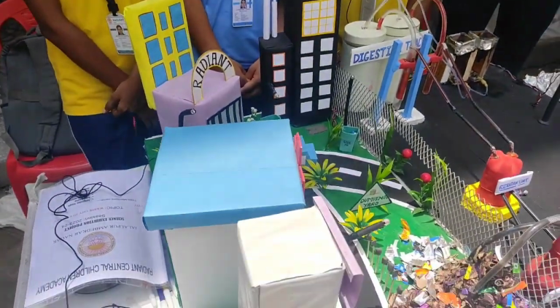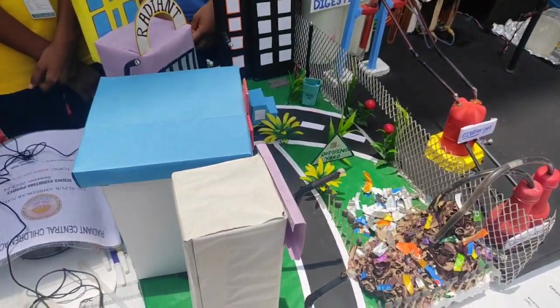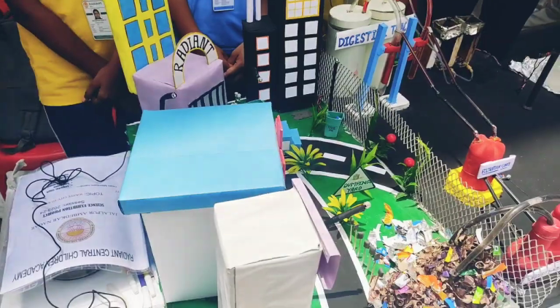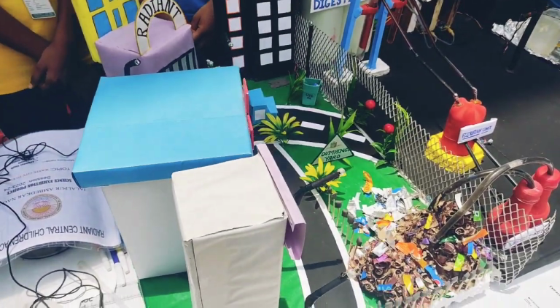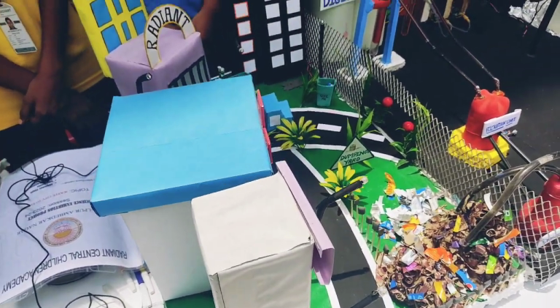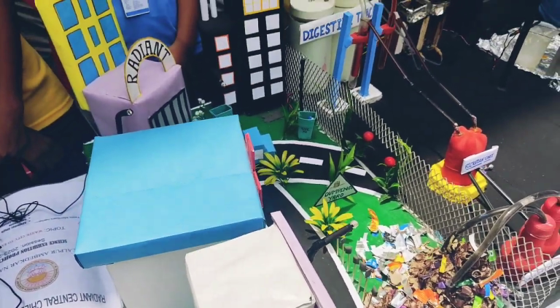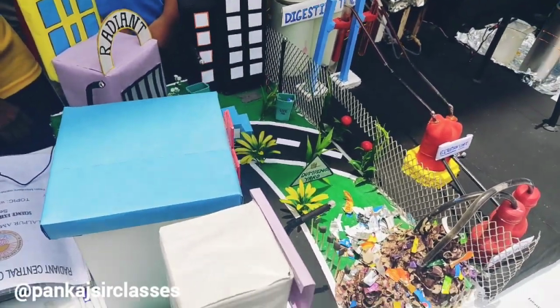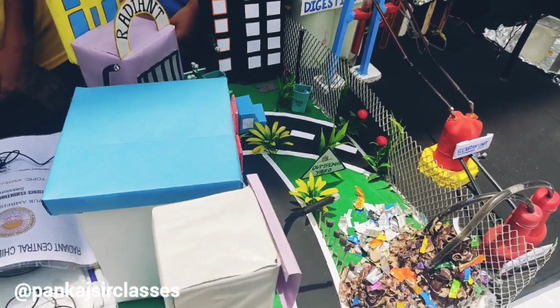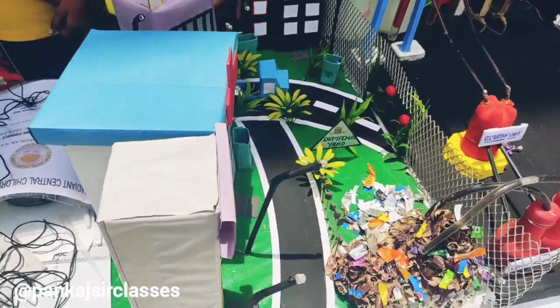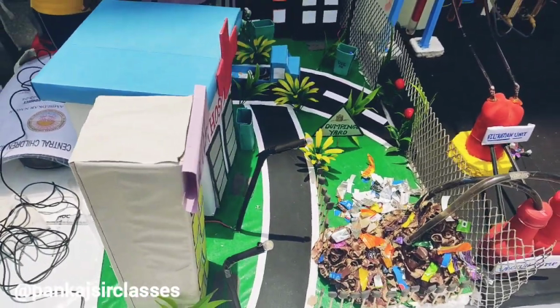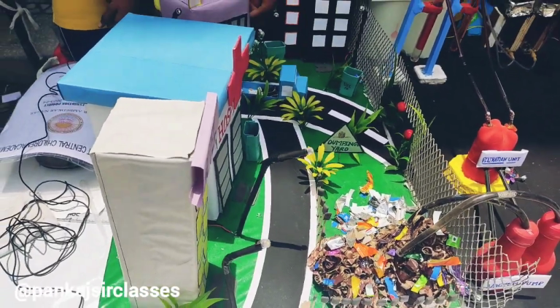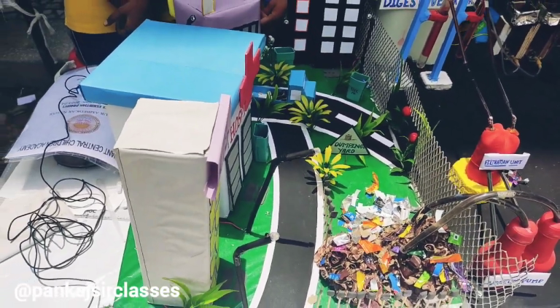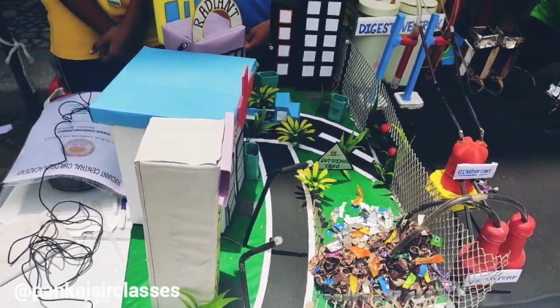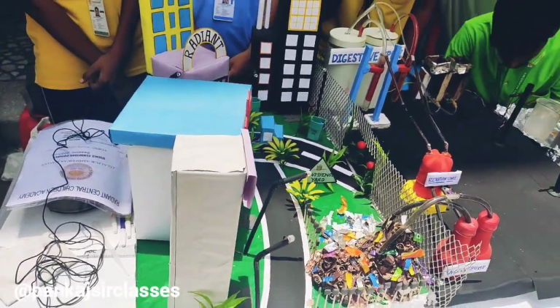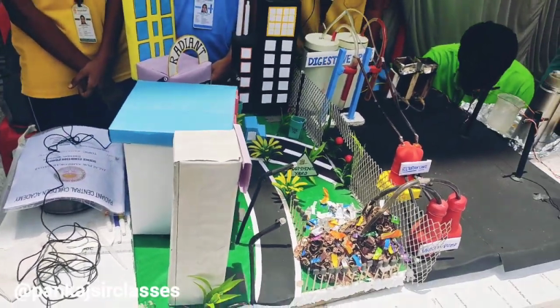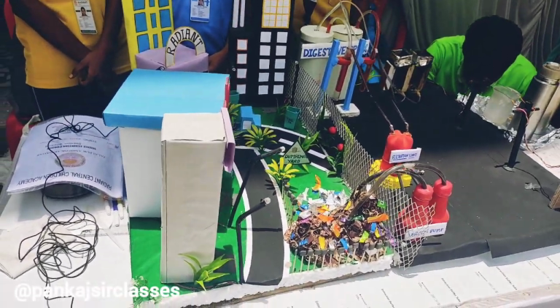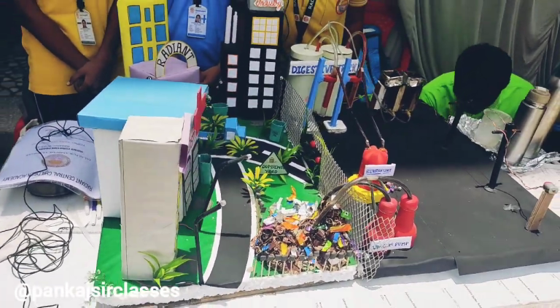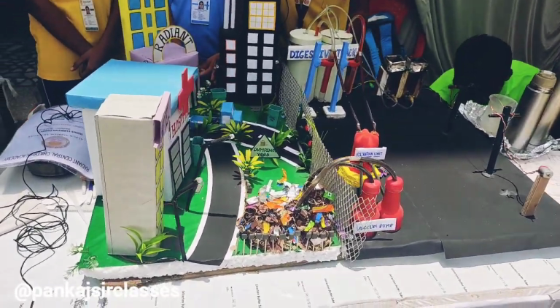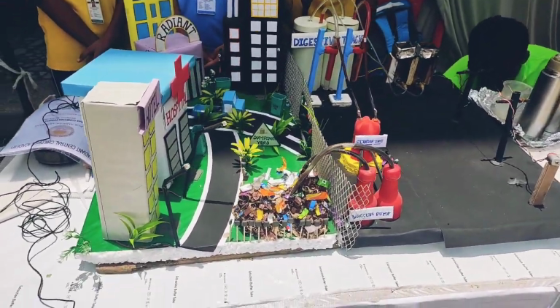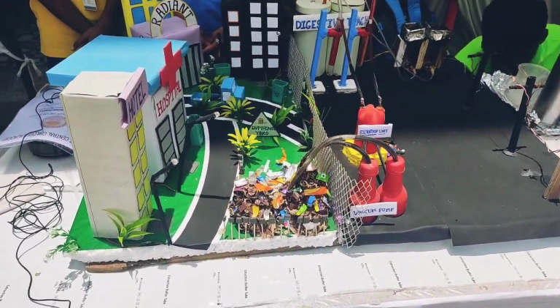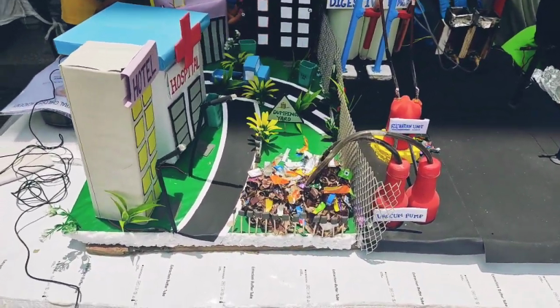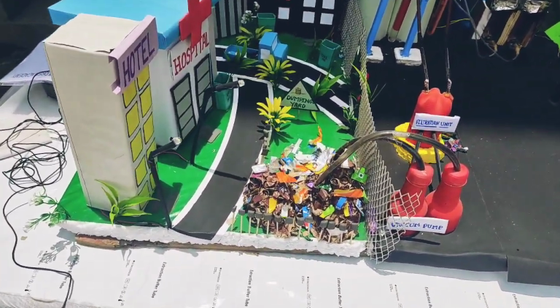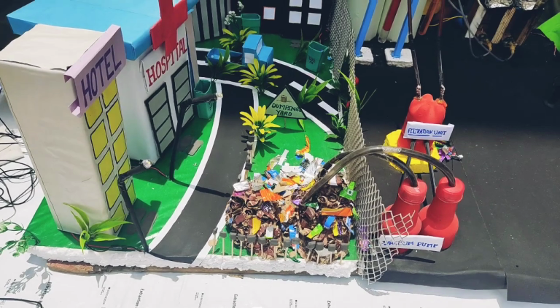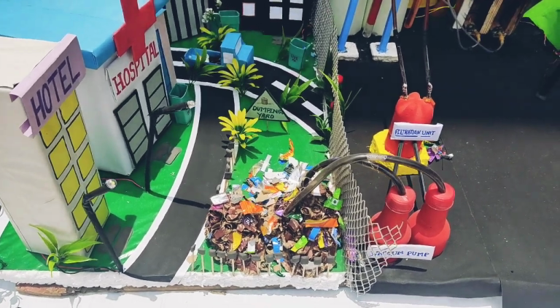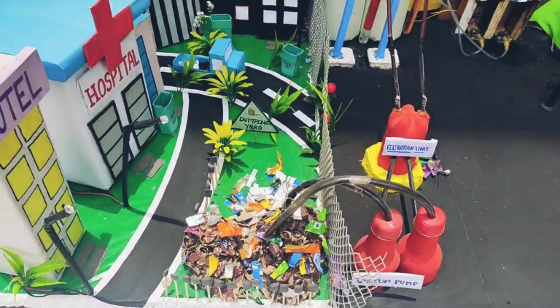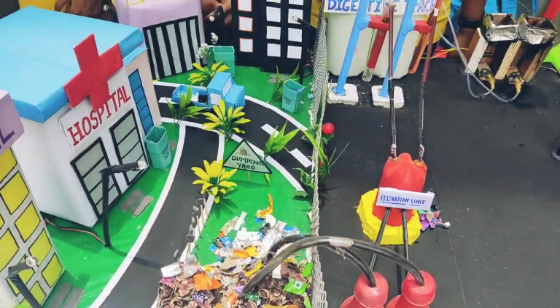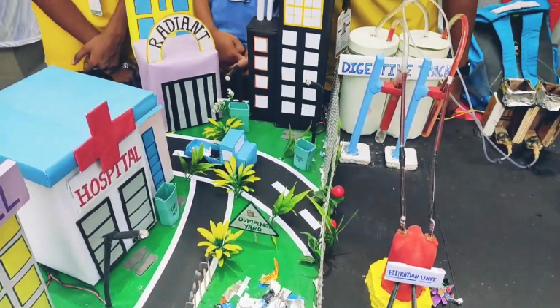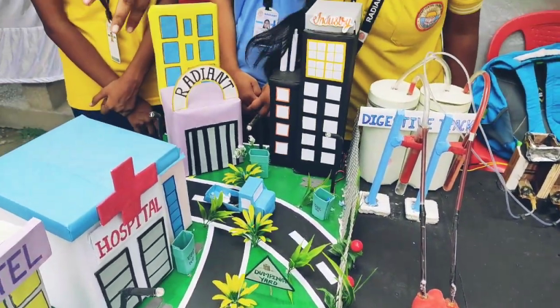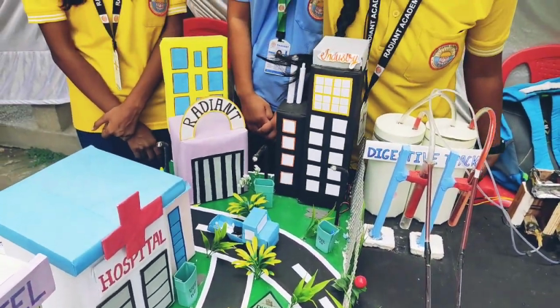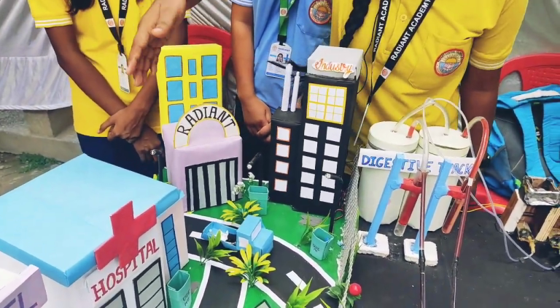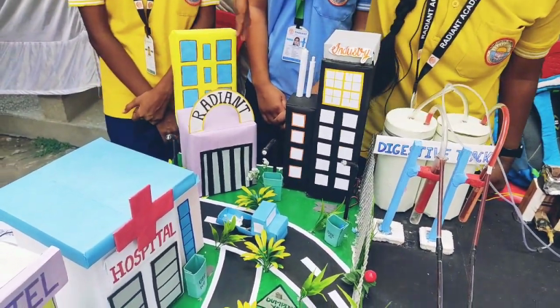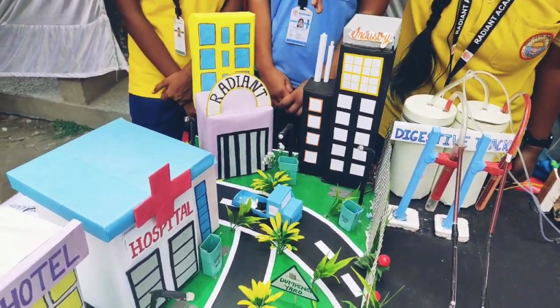Hello, I am Lavi and these are our team members. There is a model that is converting a waste city into an electric city. Here we can see that there is a city.